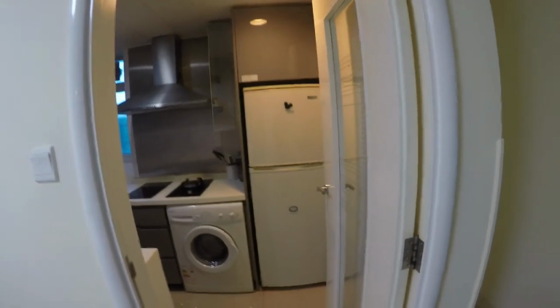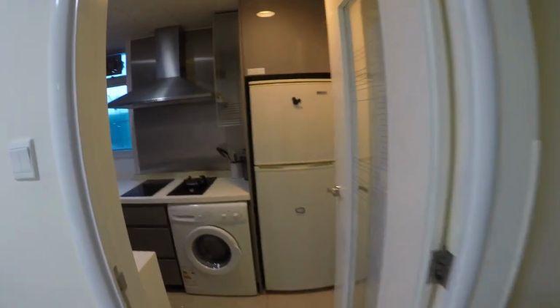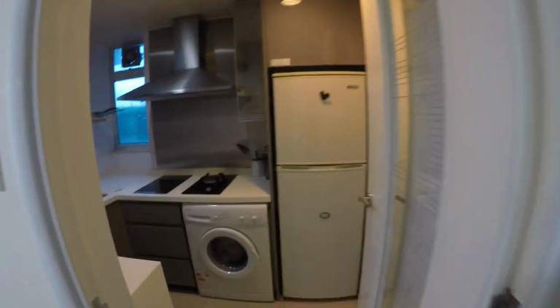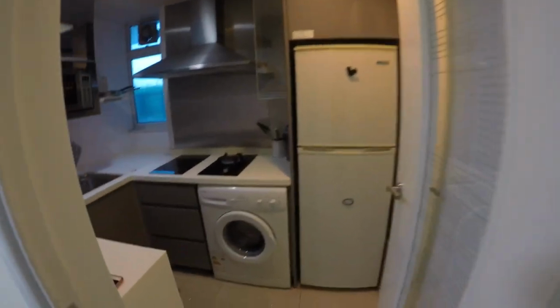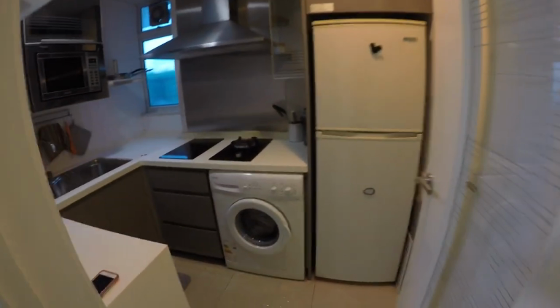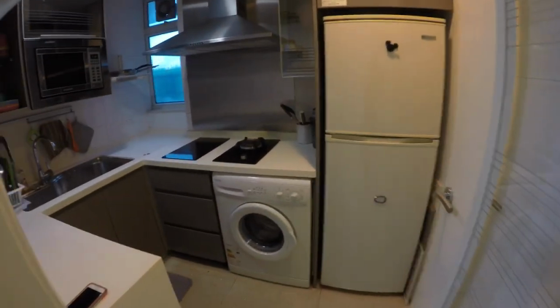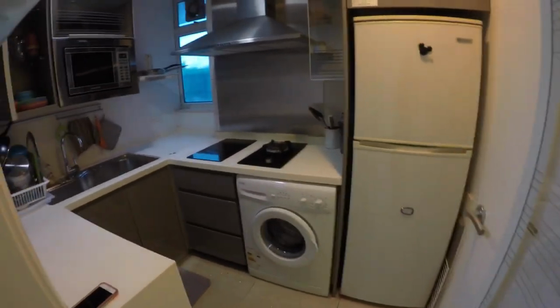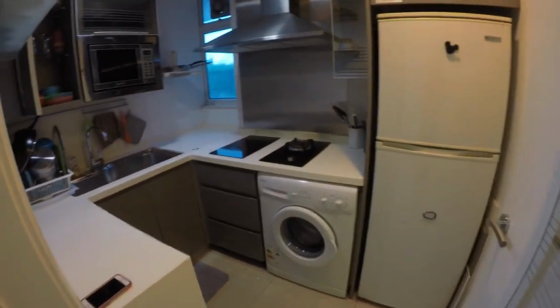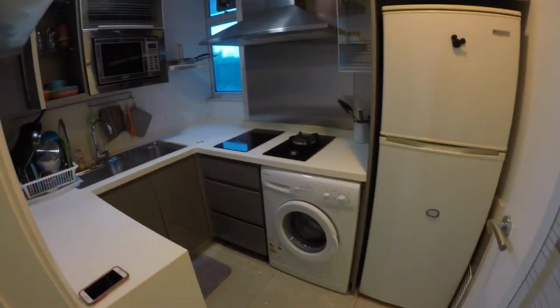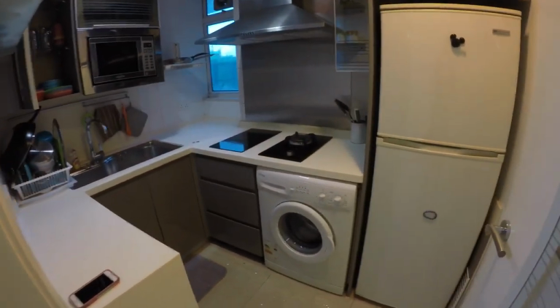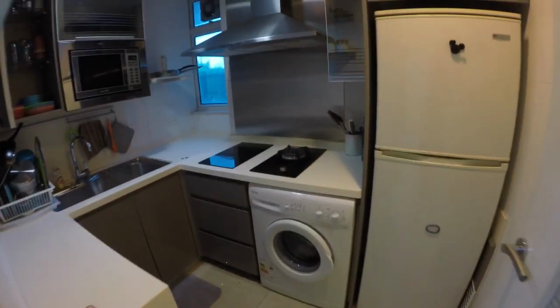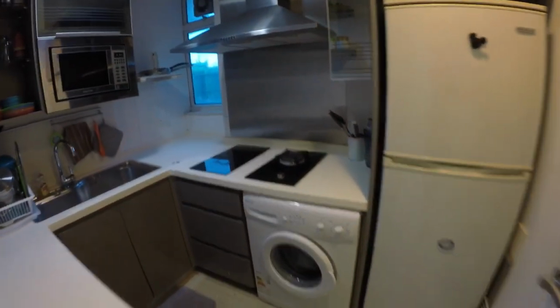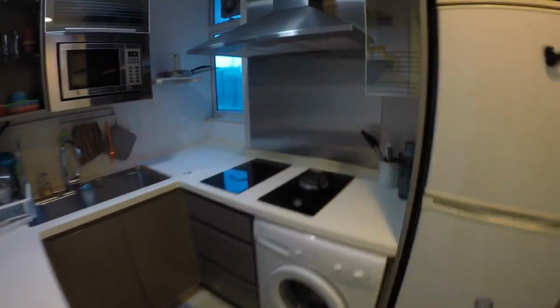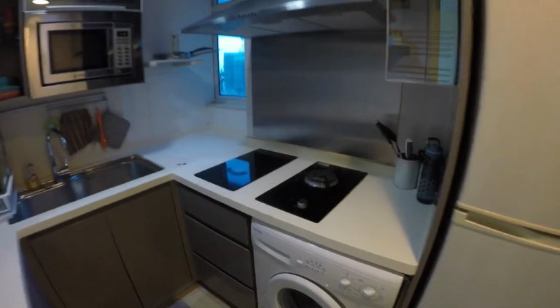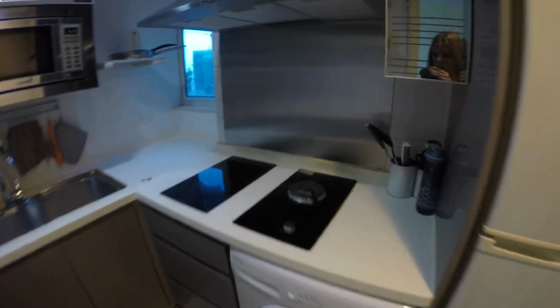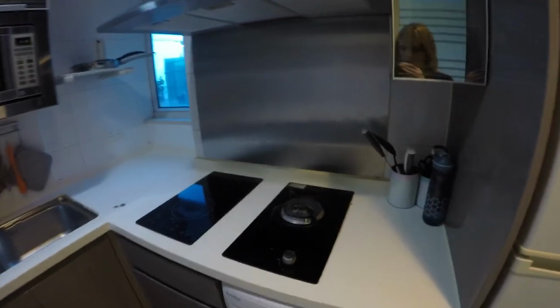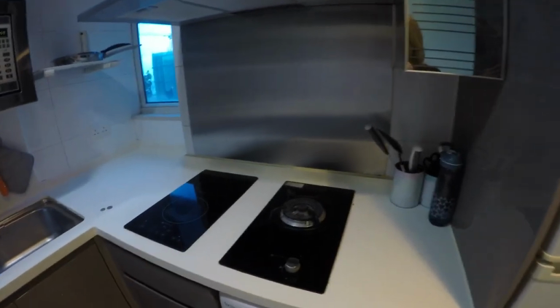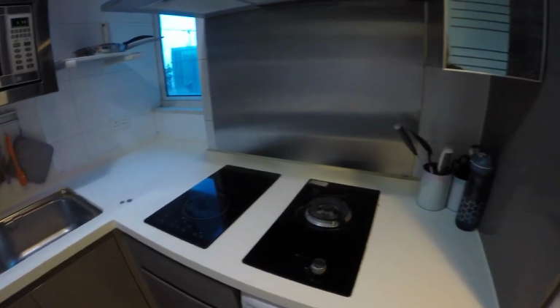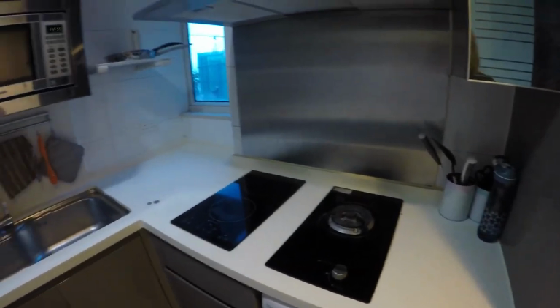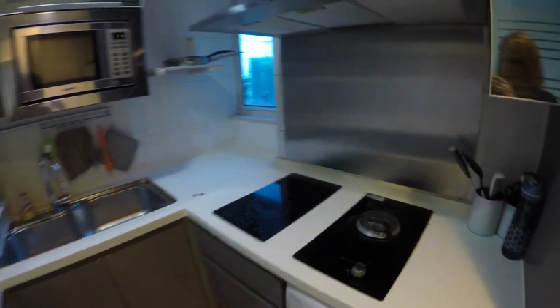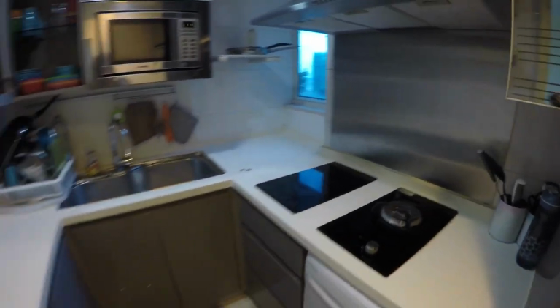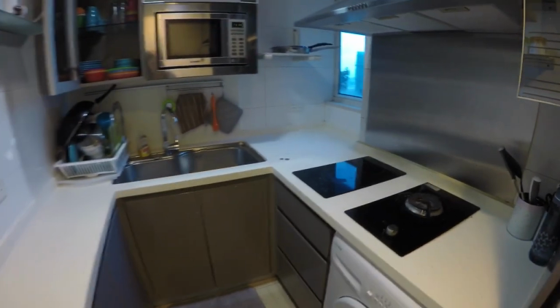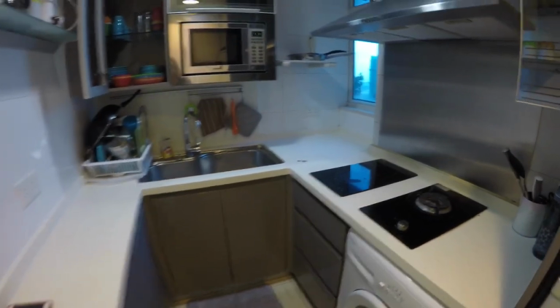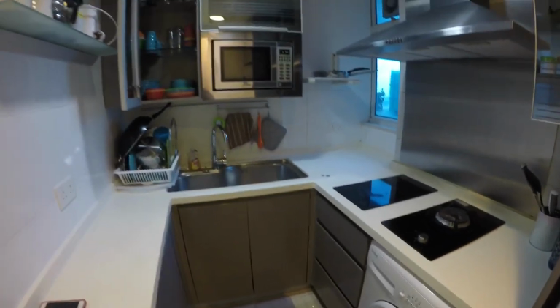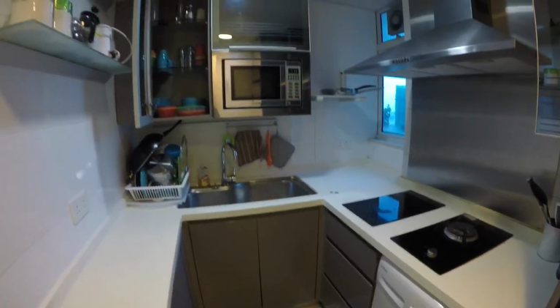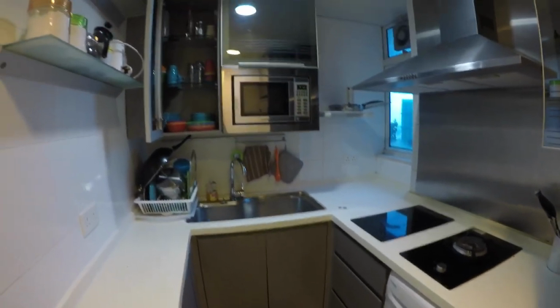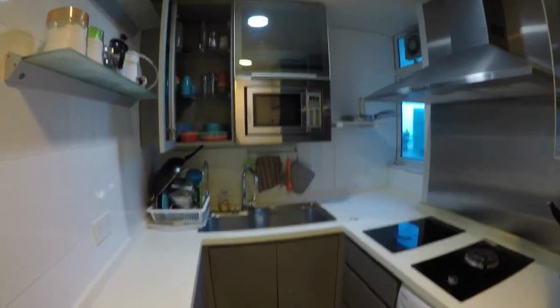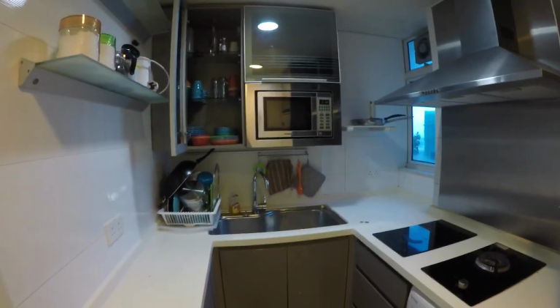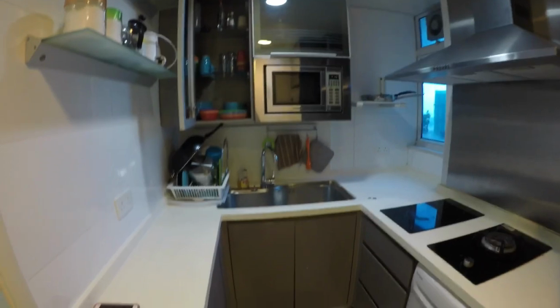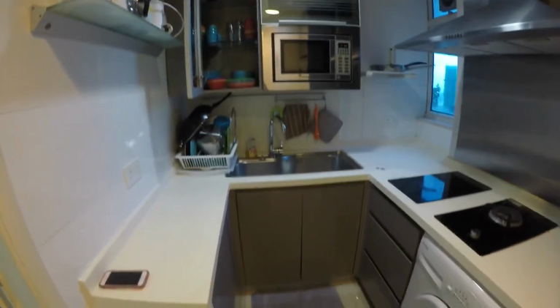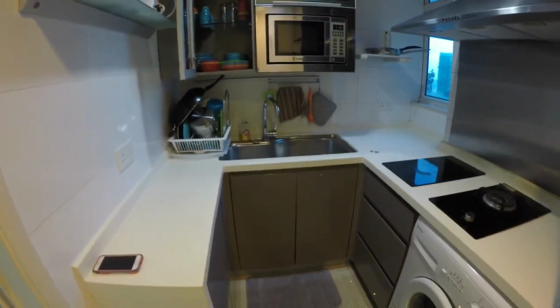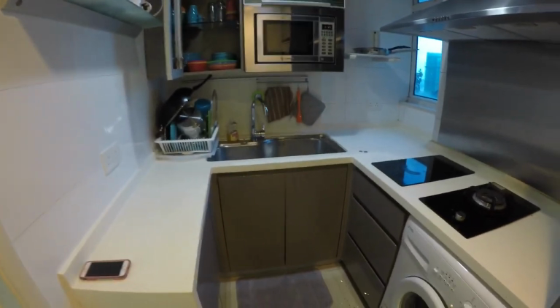Our kitchen is this little room — a very little room — right off the living area. You walk right in and there's a fridge. Our washing machine is in our kitchen. We have one gas burner and two induction burners, a sink, and a microwave. And that's it — no oven.